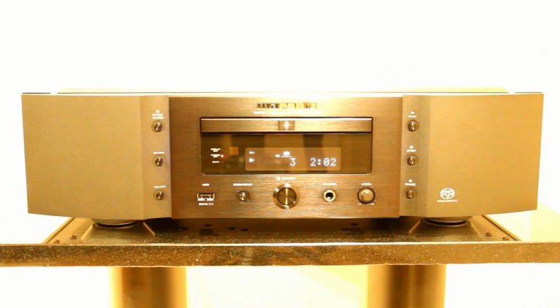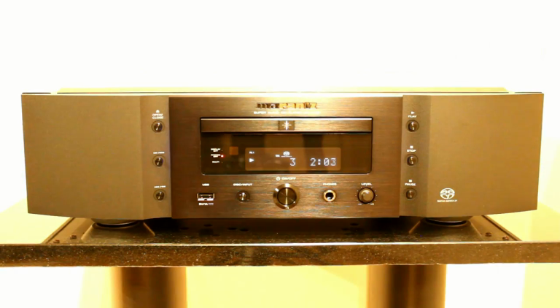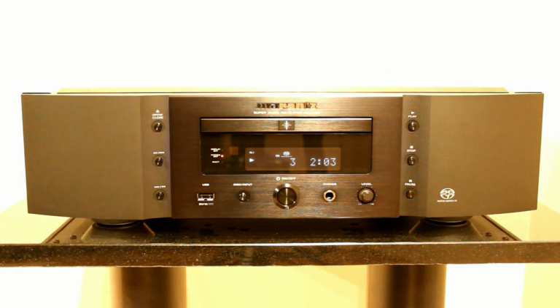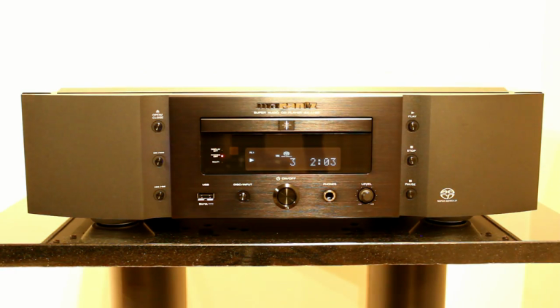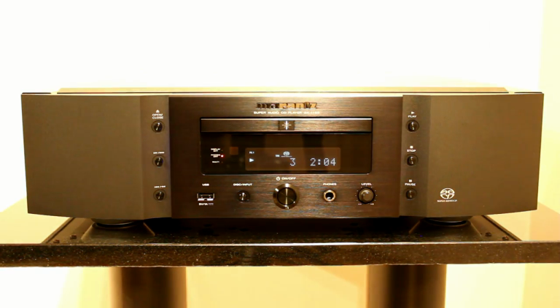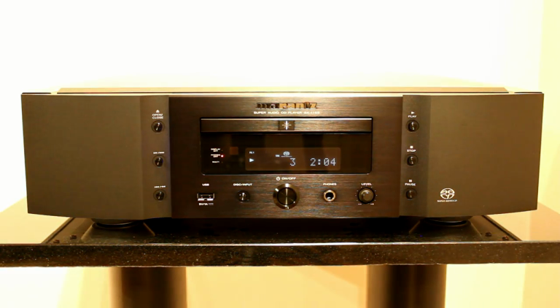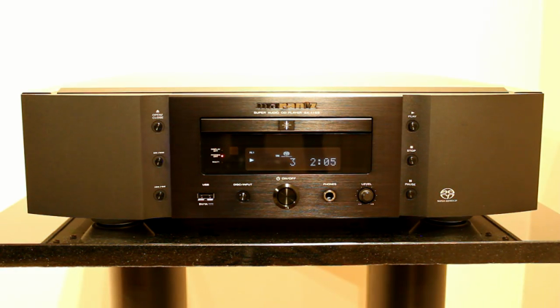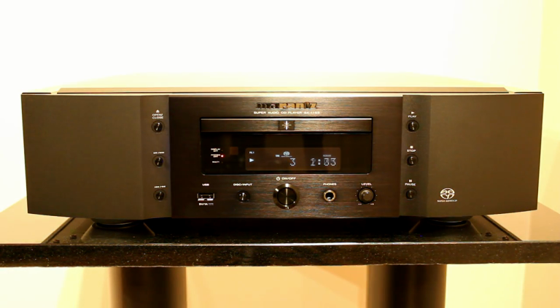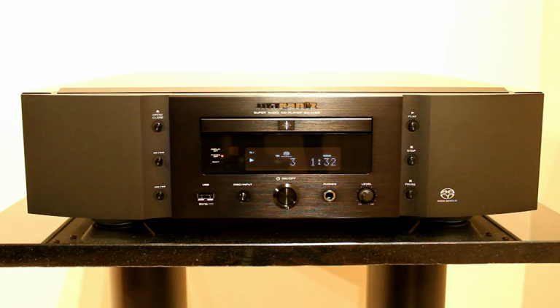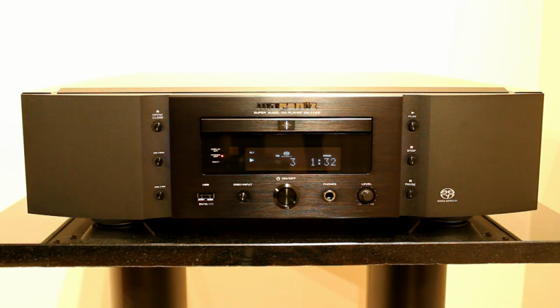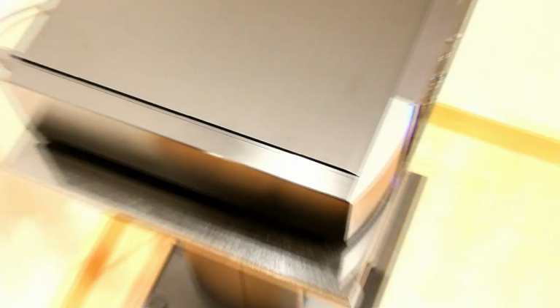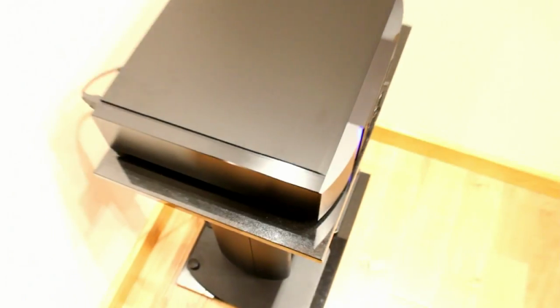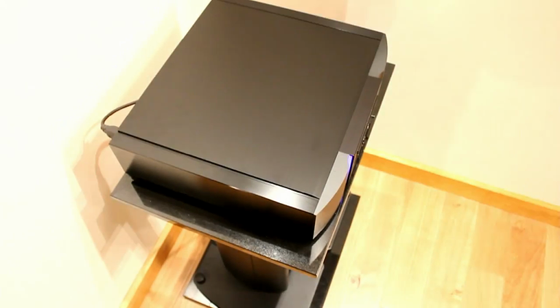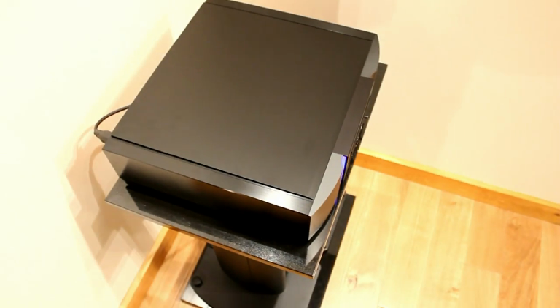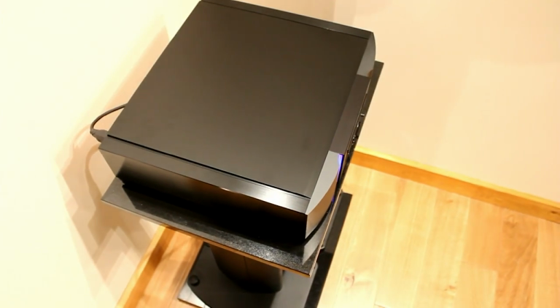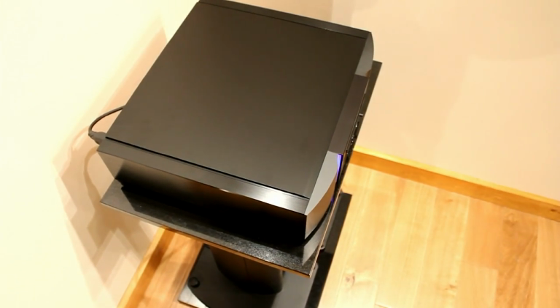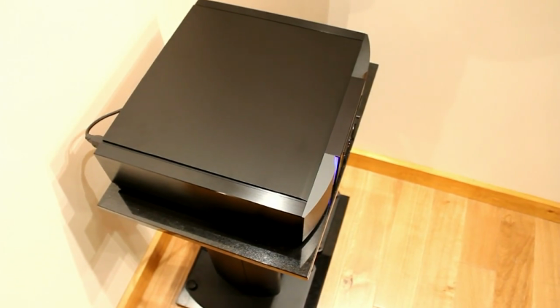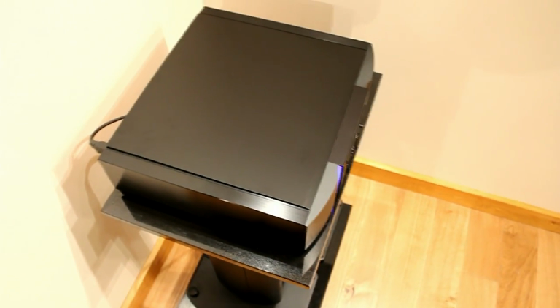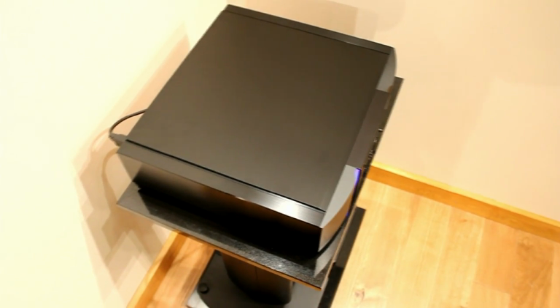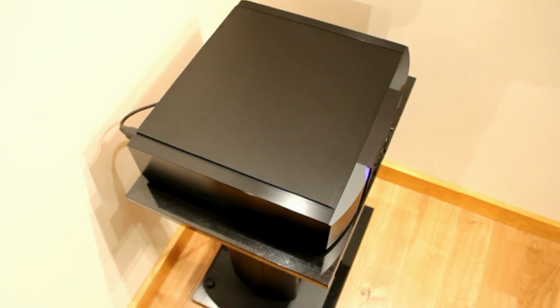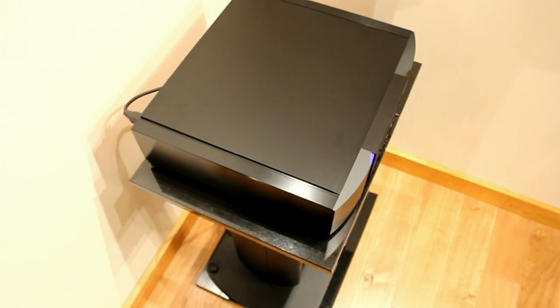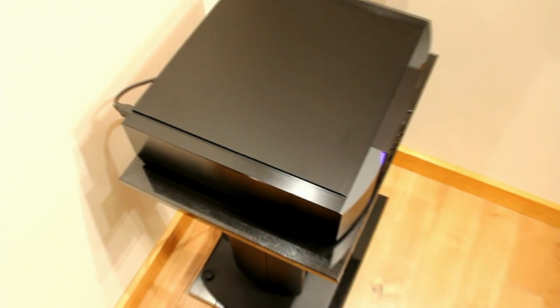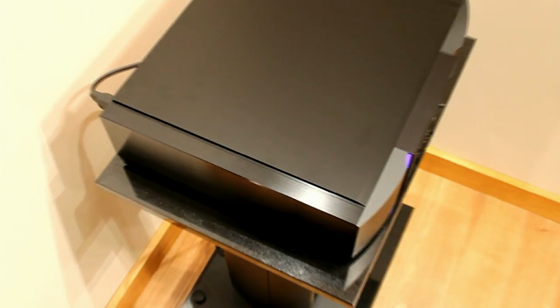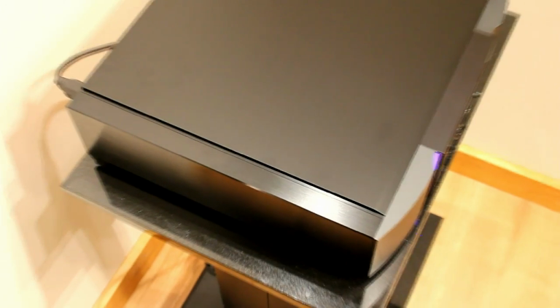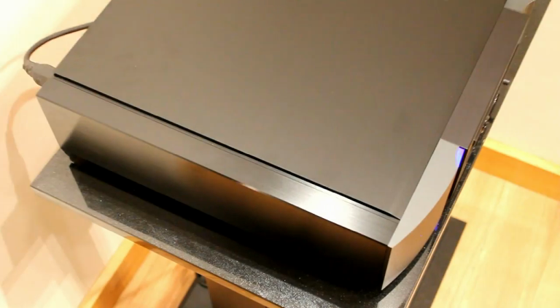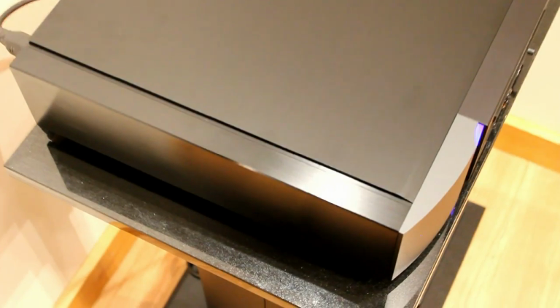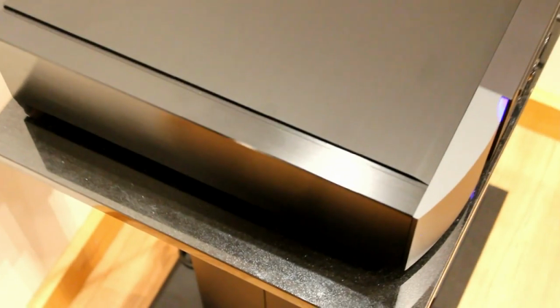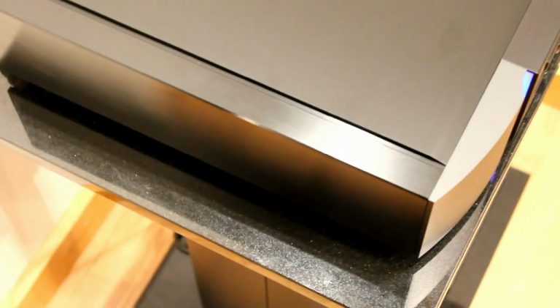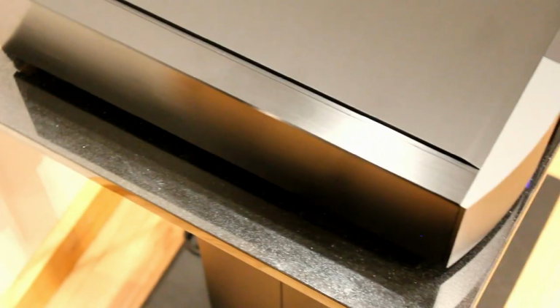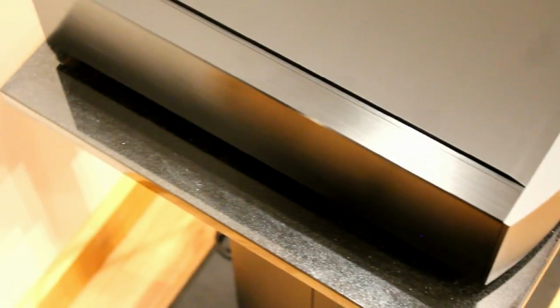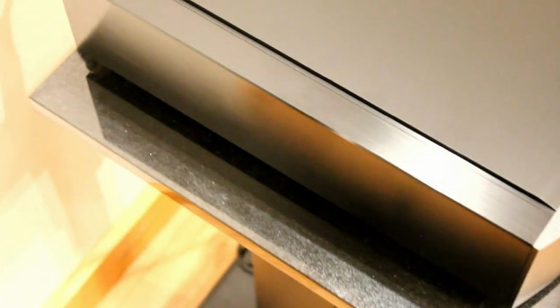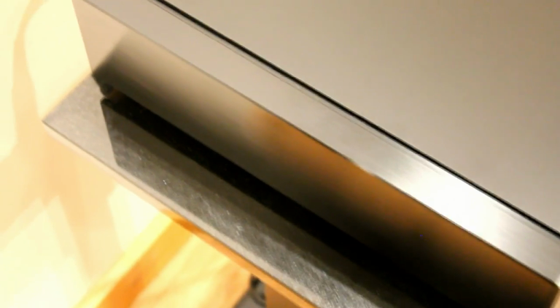The display, although it's a low-noise display — it uses LCD rather than a normal FL backlit display — it still can generate some noise. So if you turn it off, you will be getting the best sound quality from it.